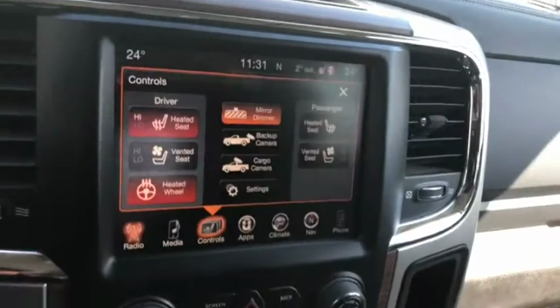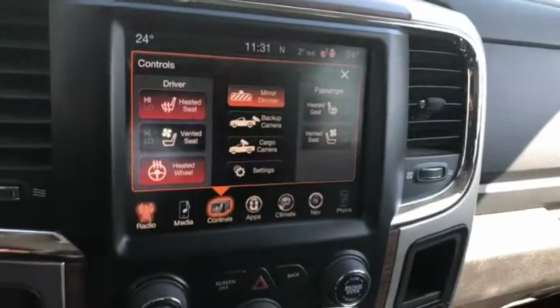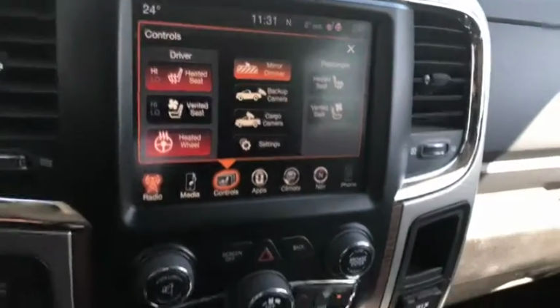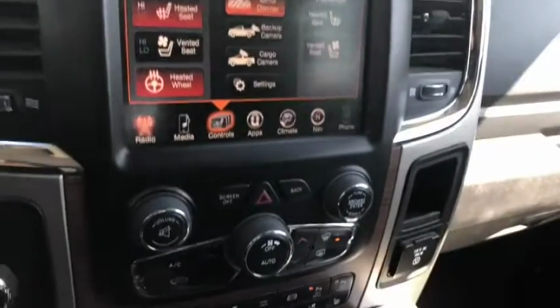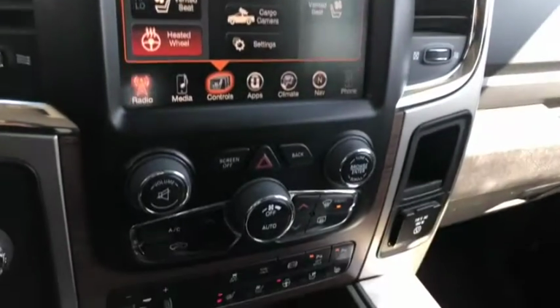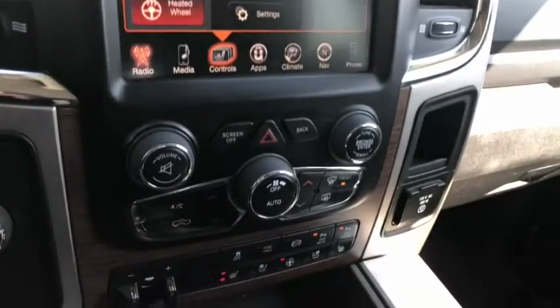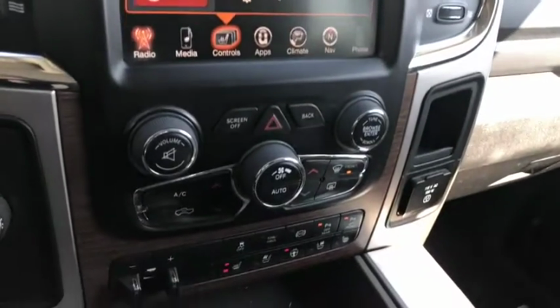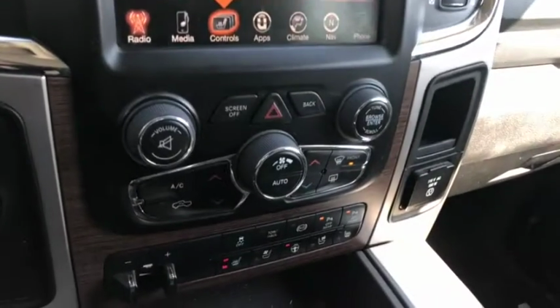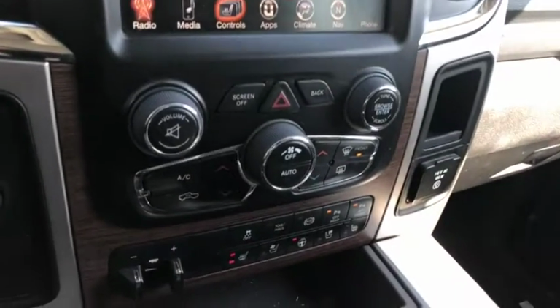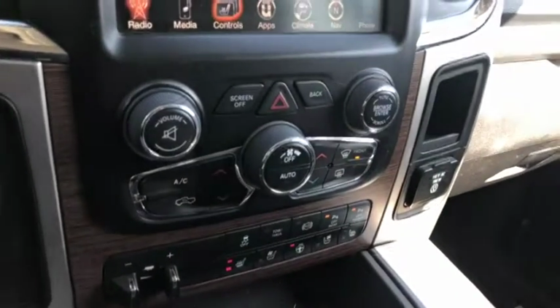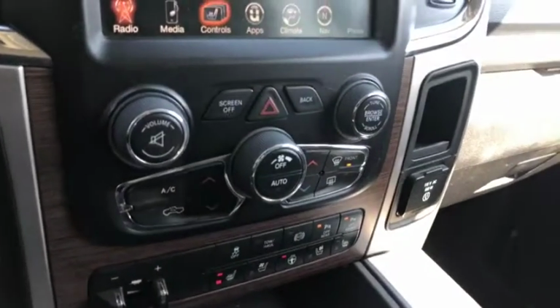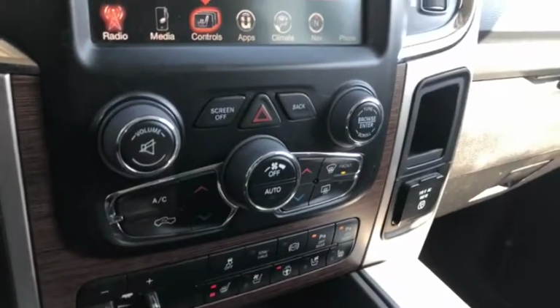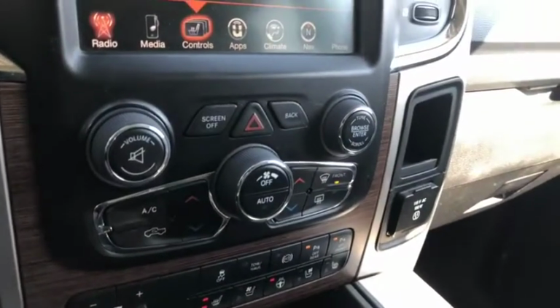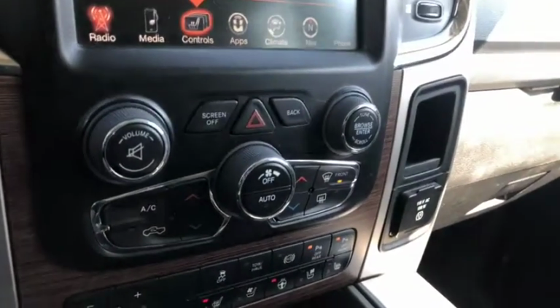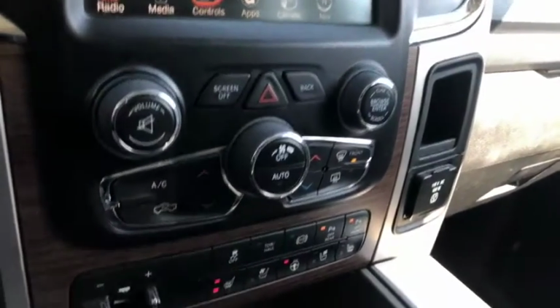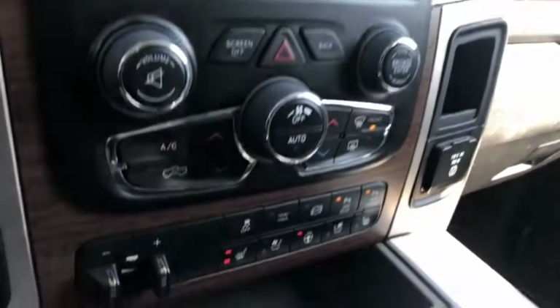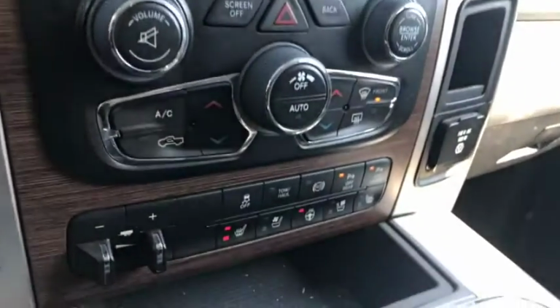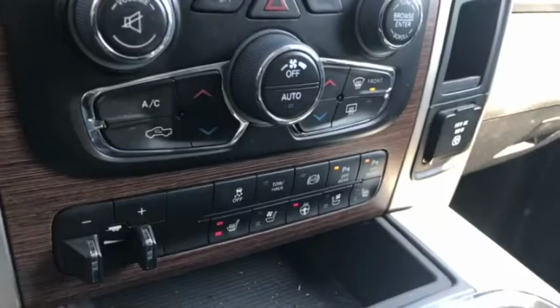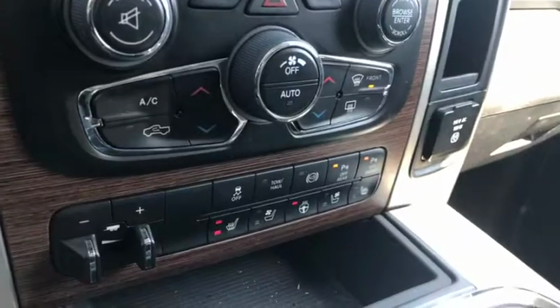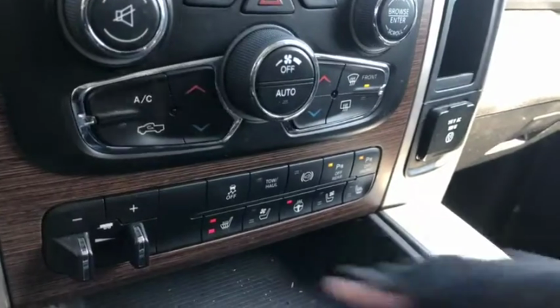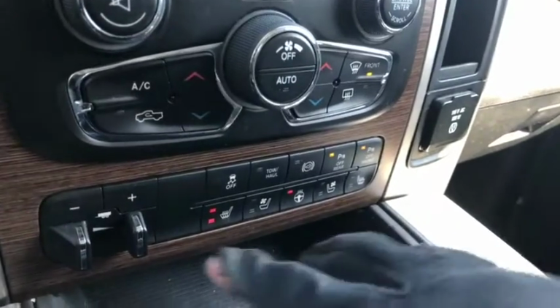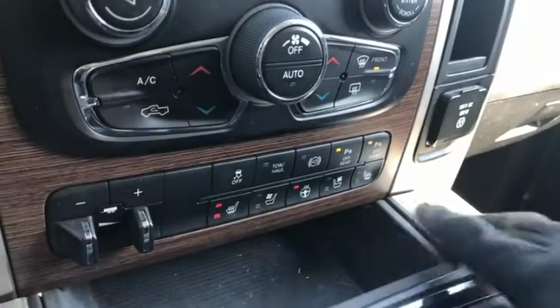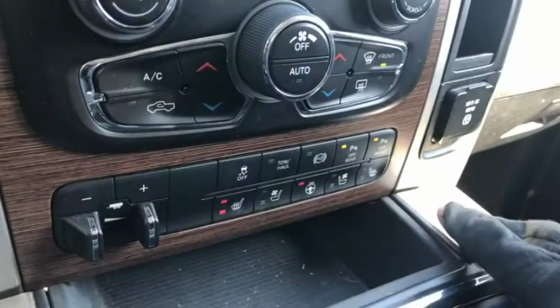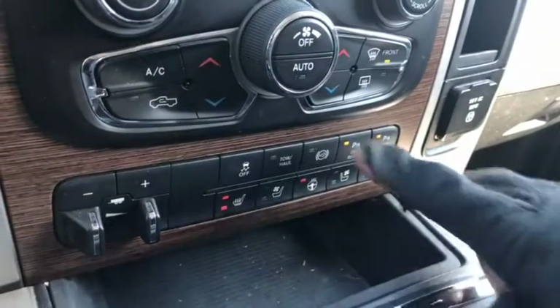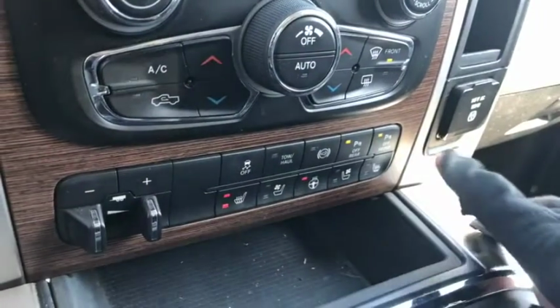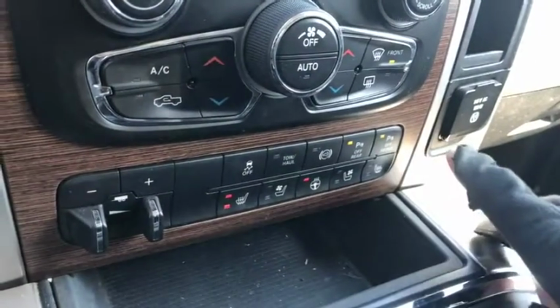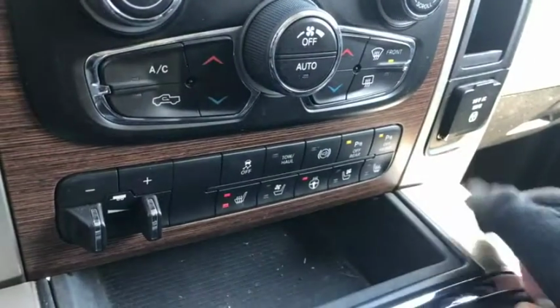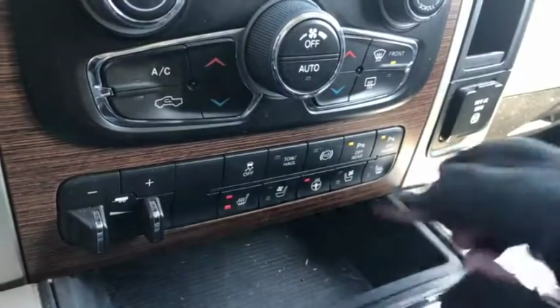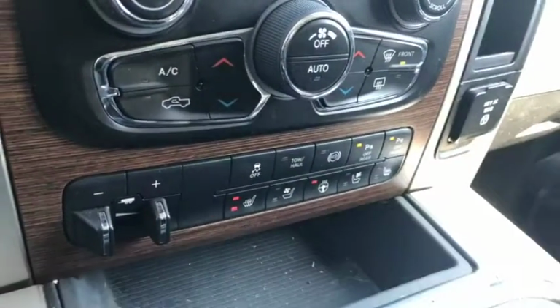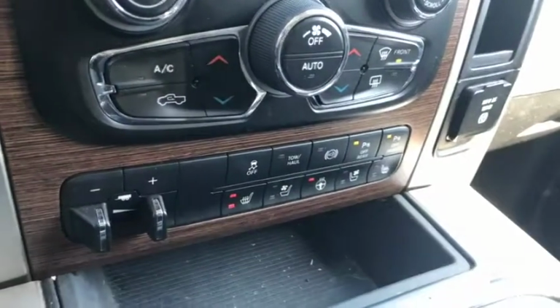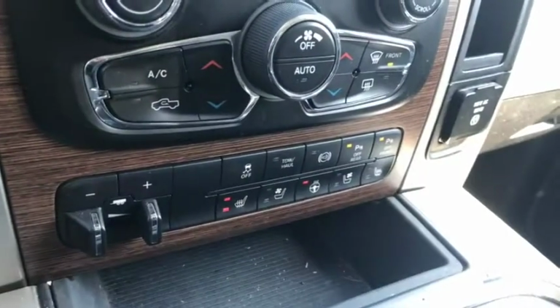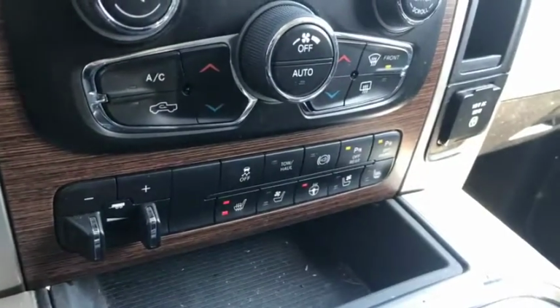Dual climate control which includes AC, defrost, and rear defrost. More controls down below including your heated seat controls, parking sensors, as well as your tow hauling package.